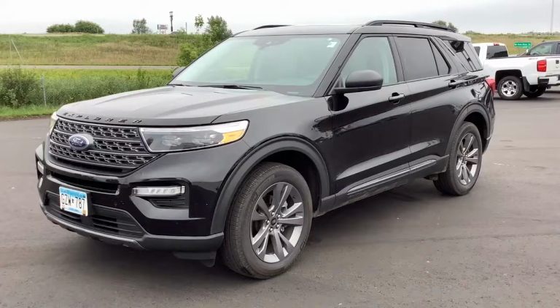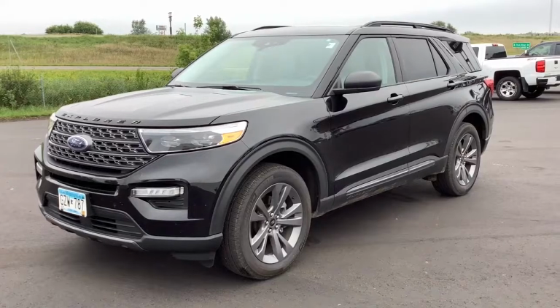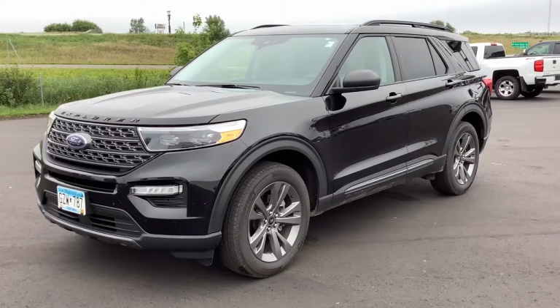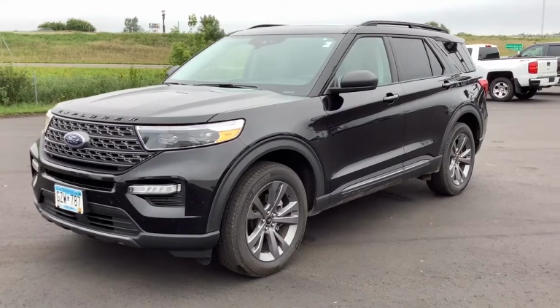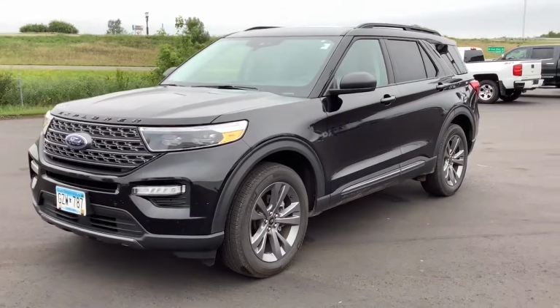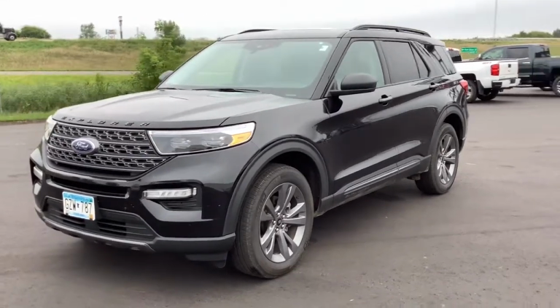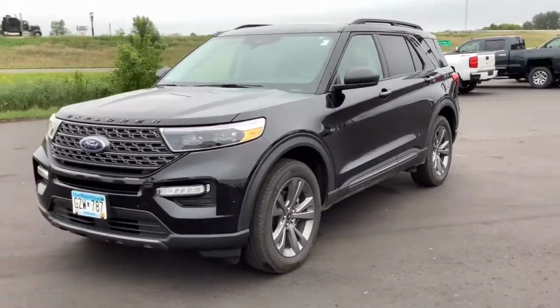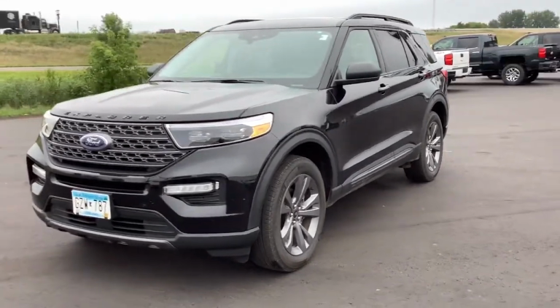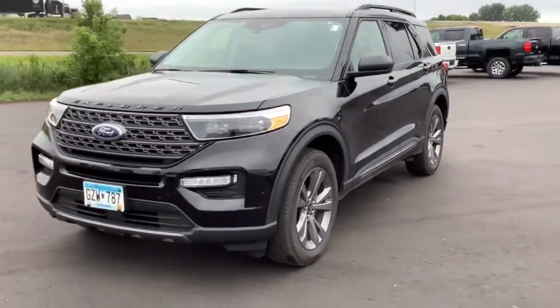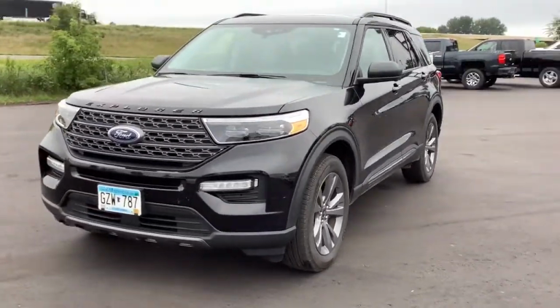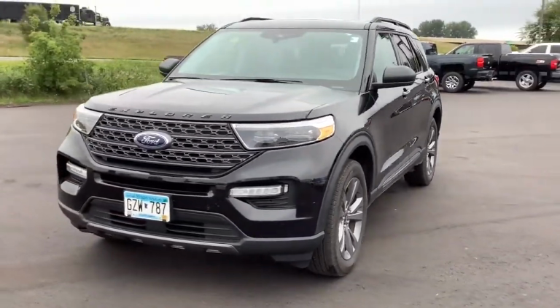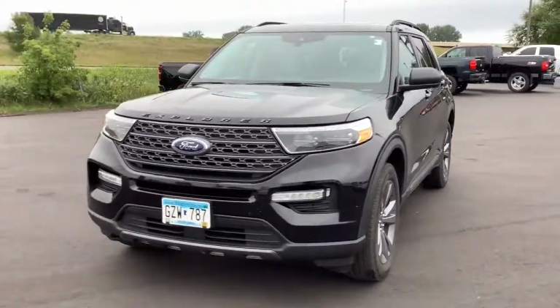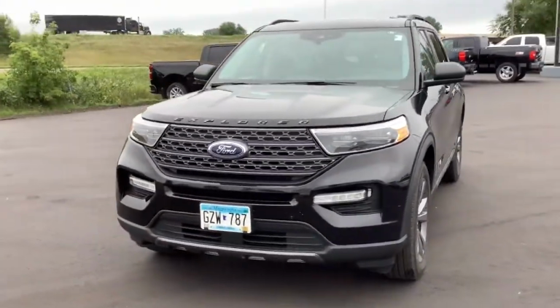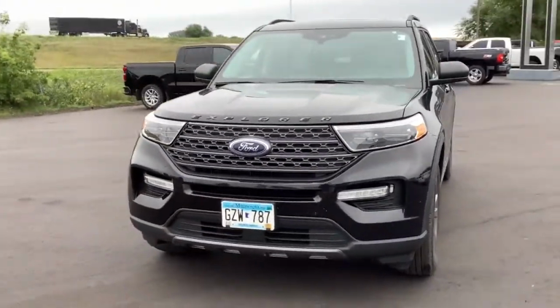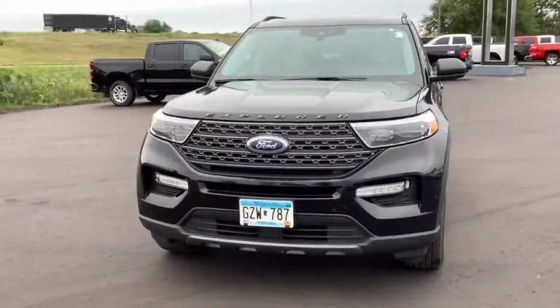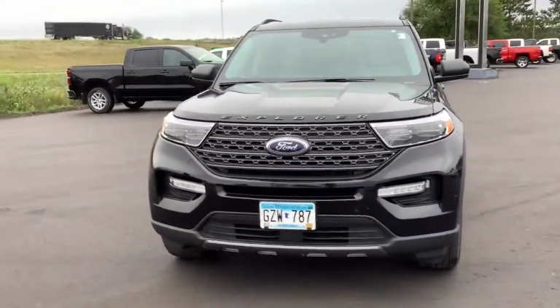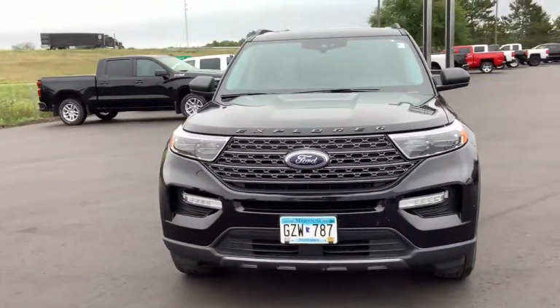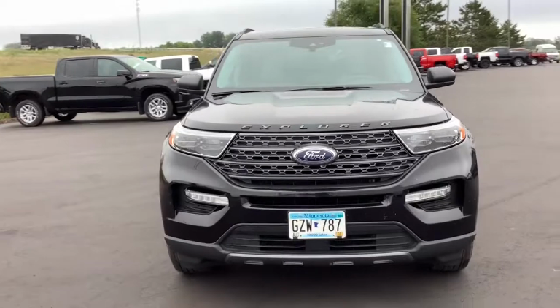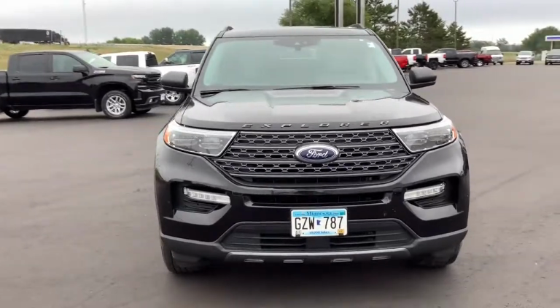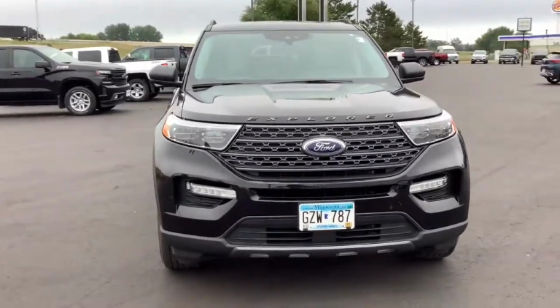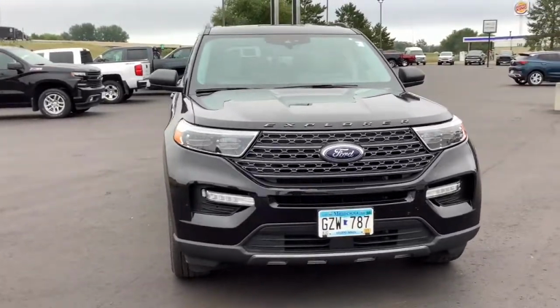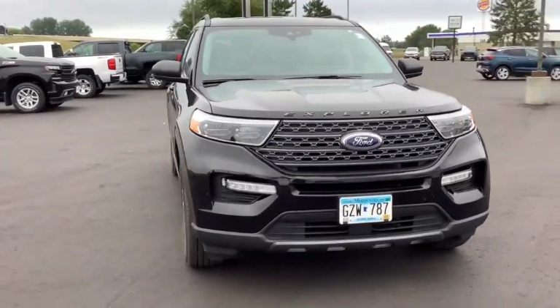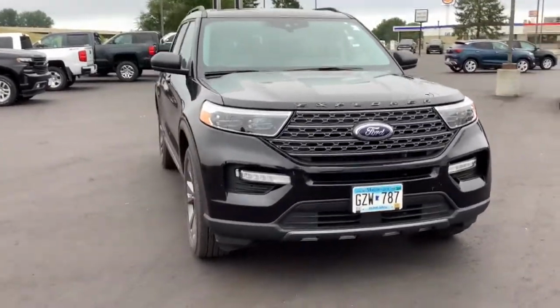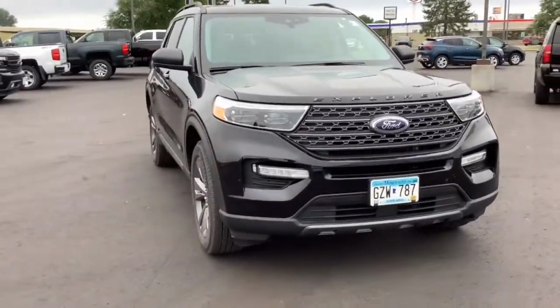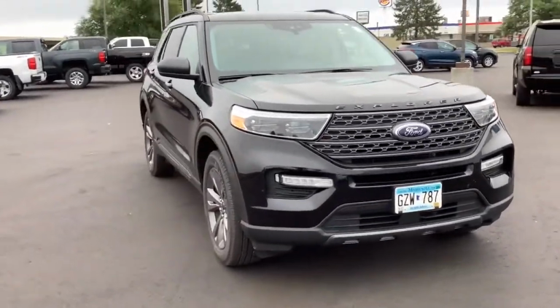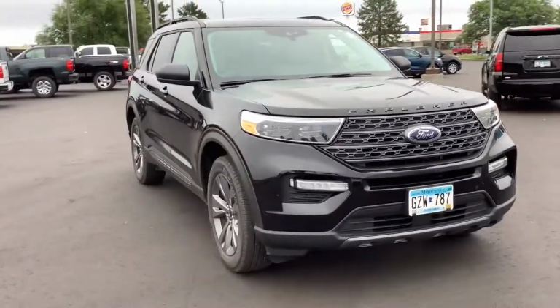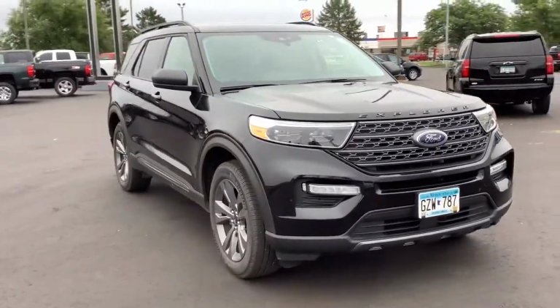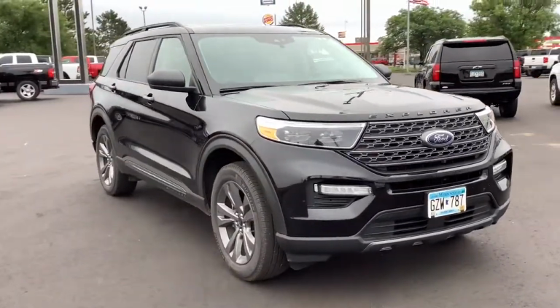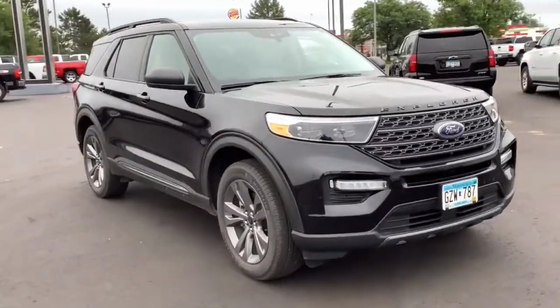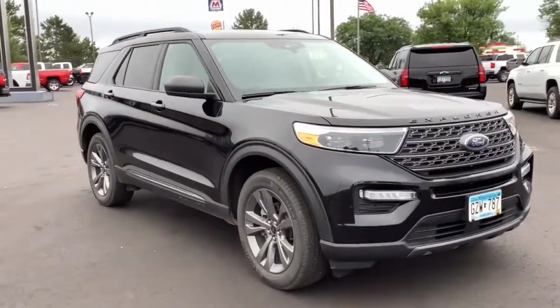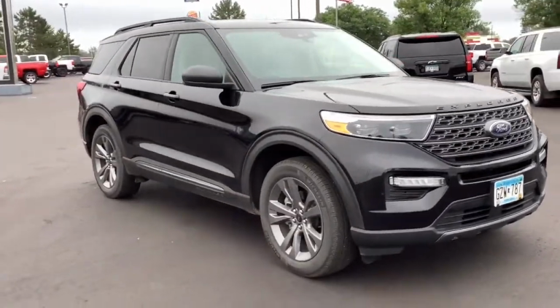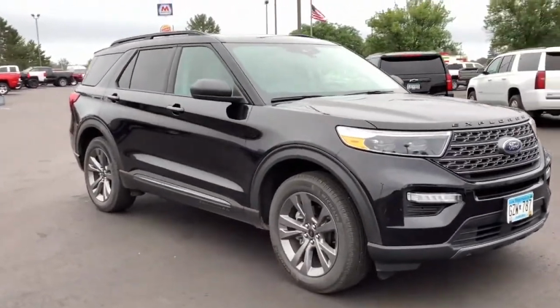Here is a wonderful 2021 Ford Explorer. This vehicle still has fewer than 15,000 miles on the clock, so it won't last long.